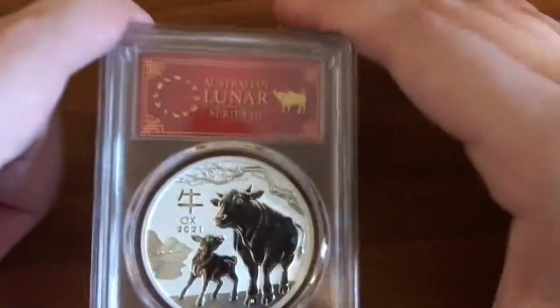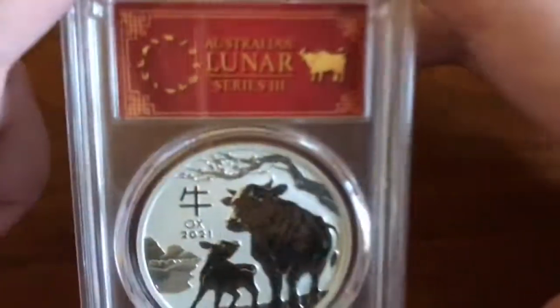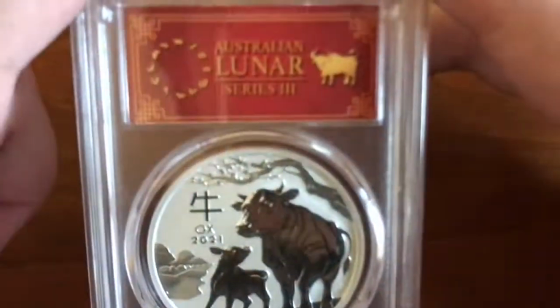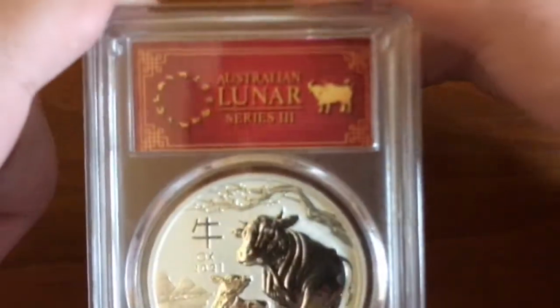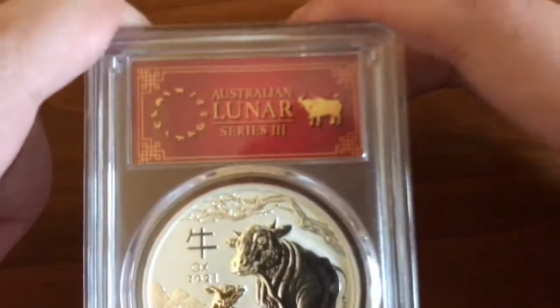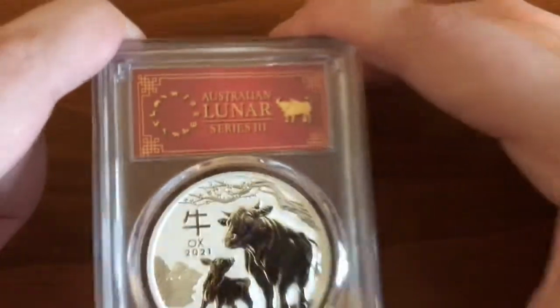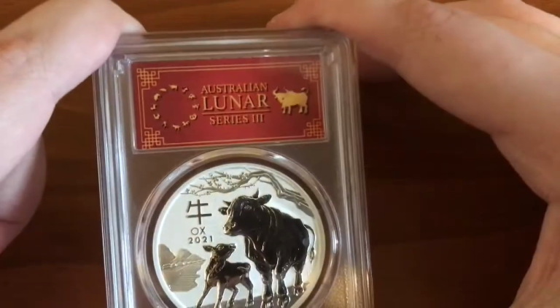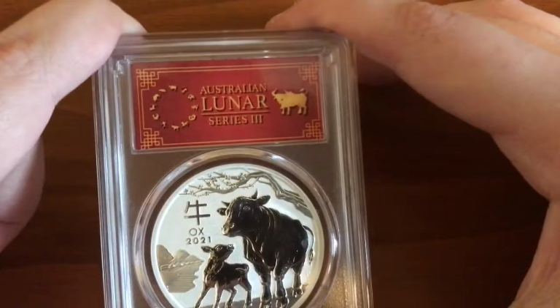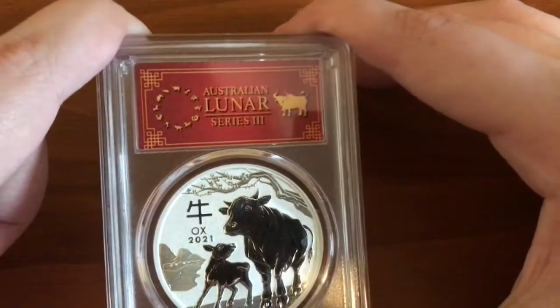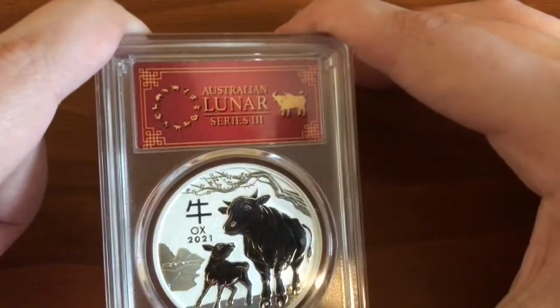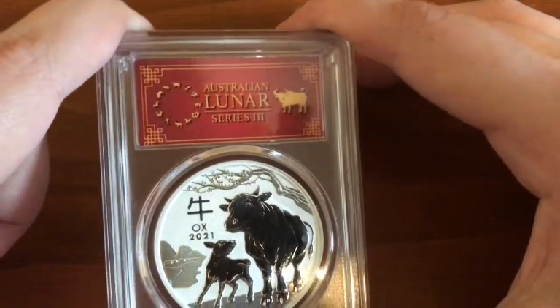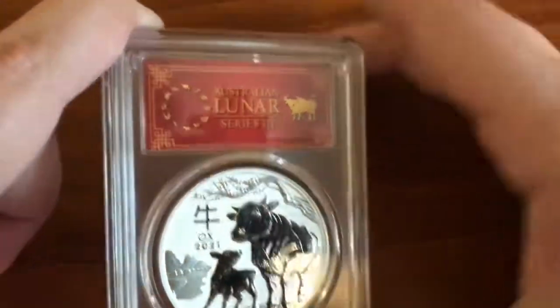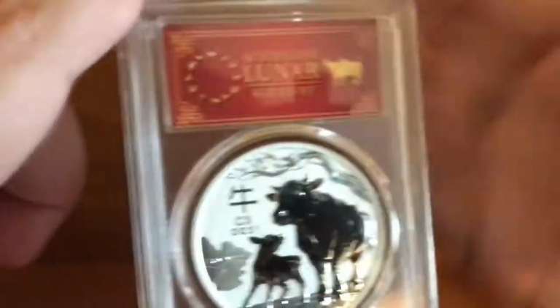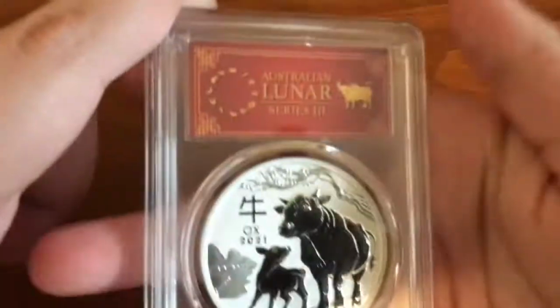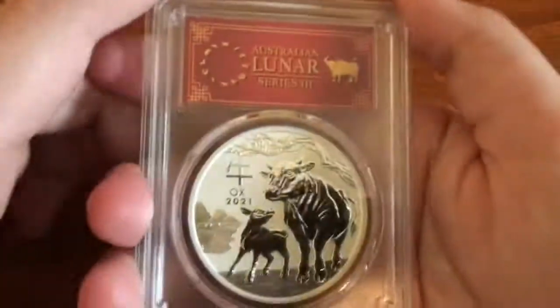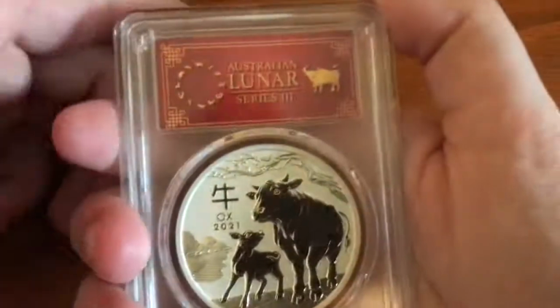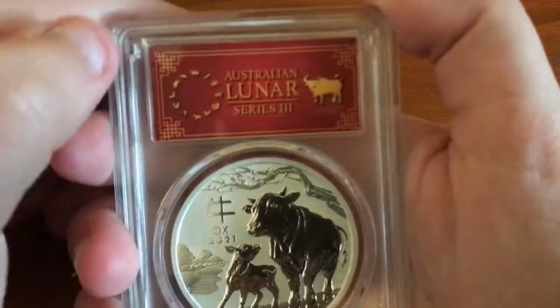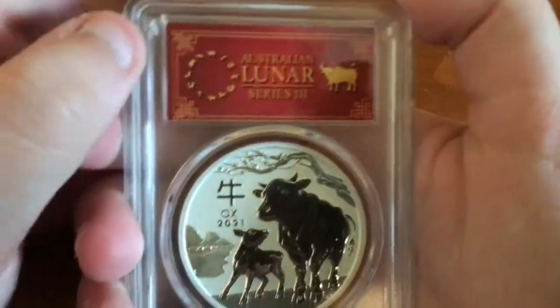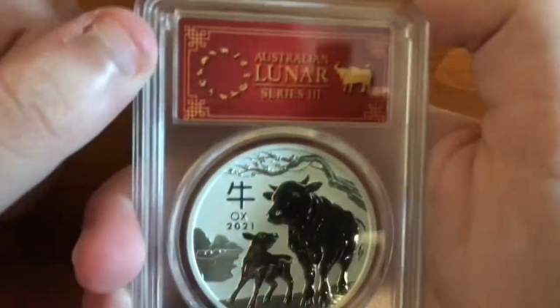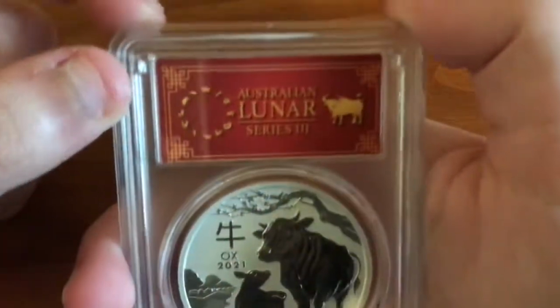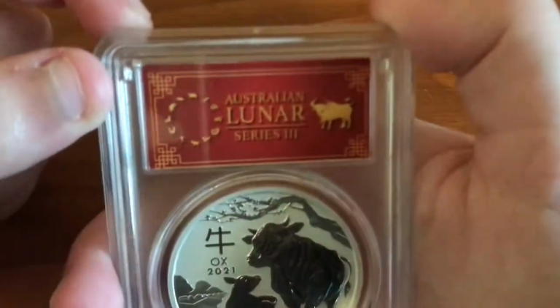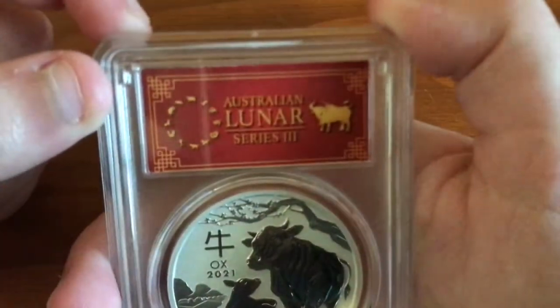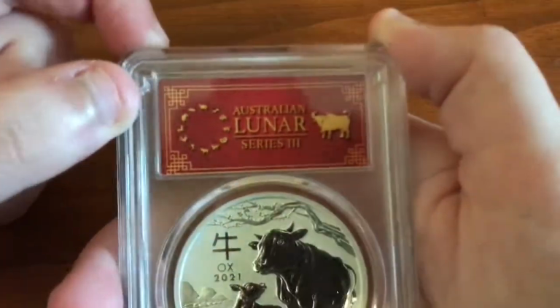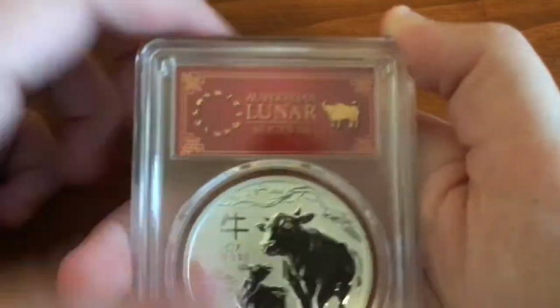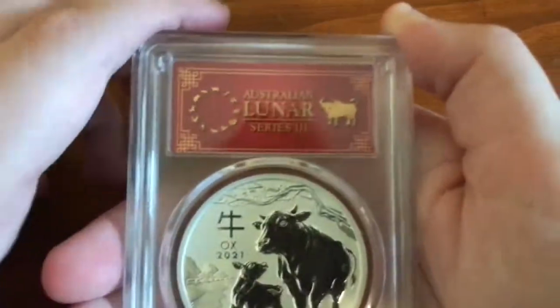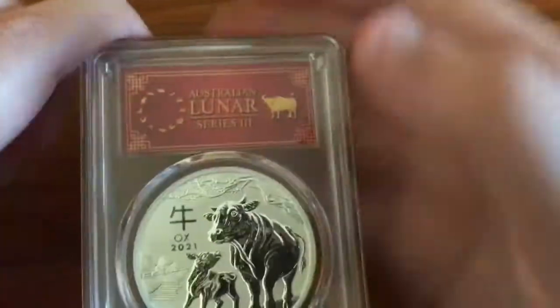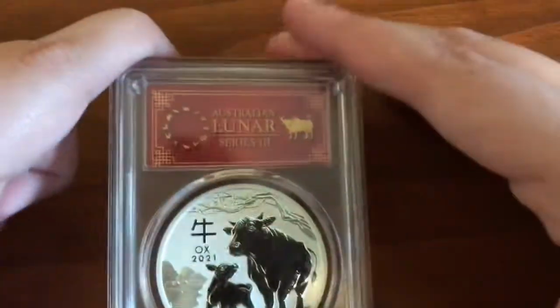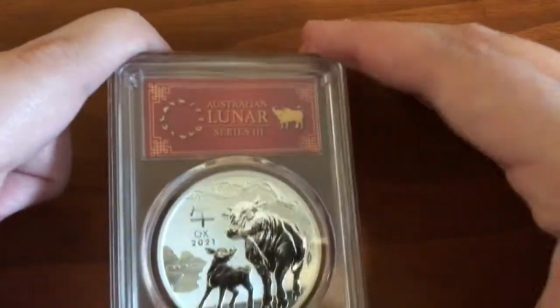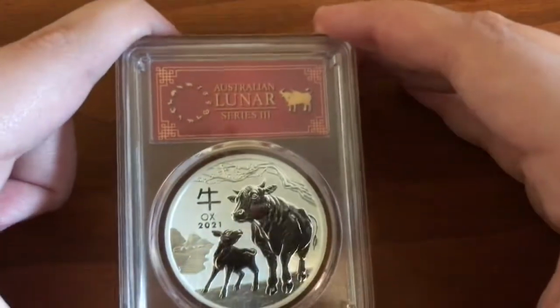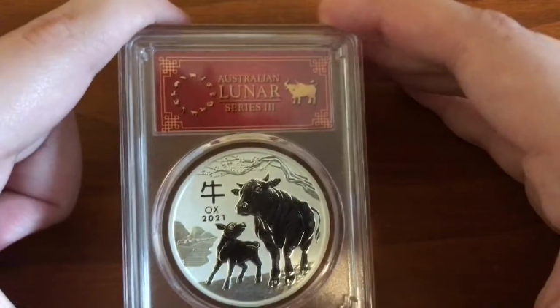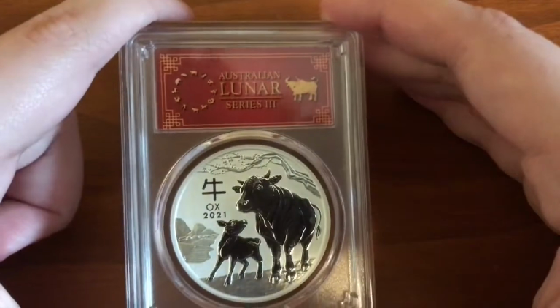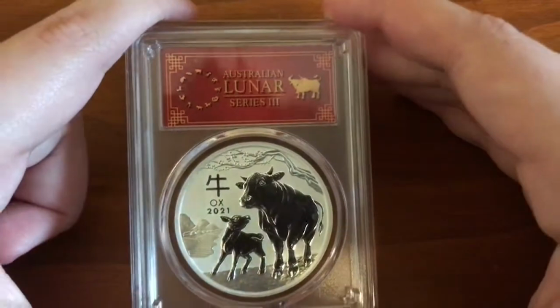But the main special thing about this one is the red label. You can check that out right there.